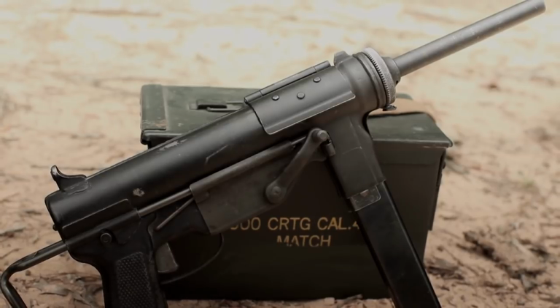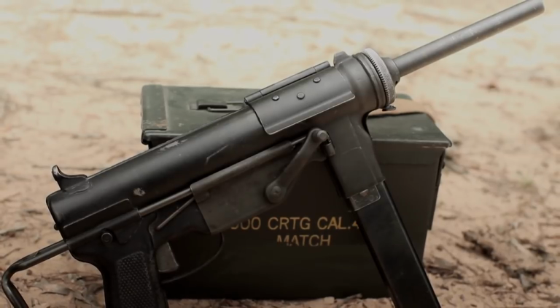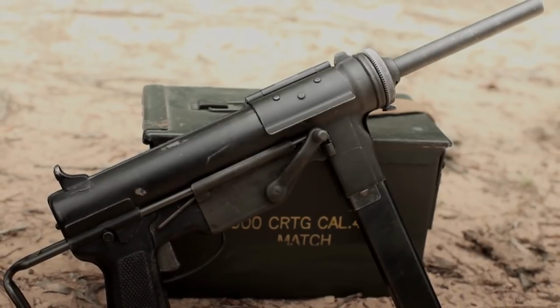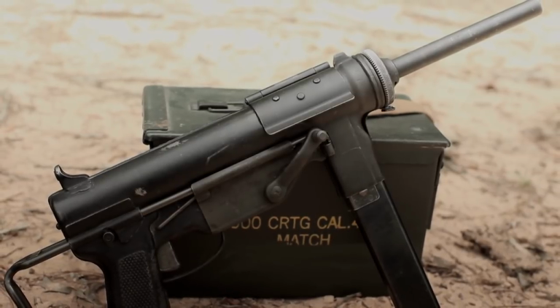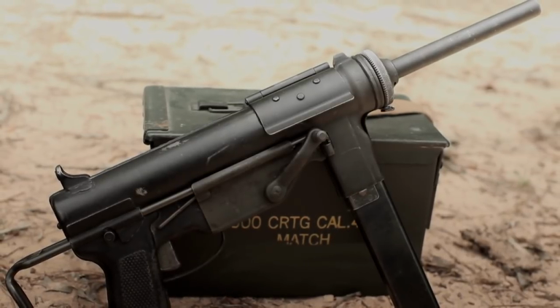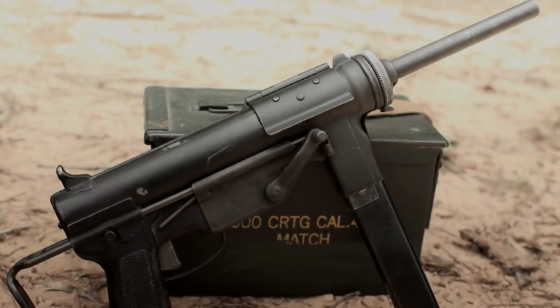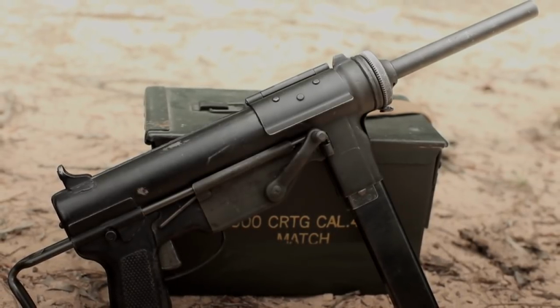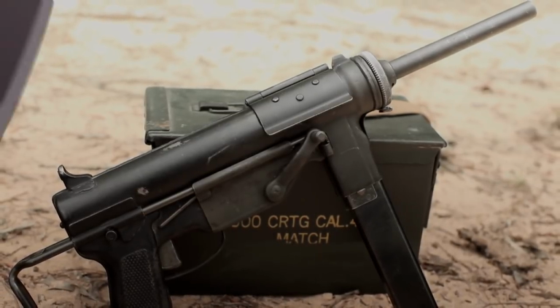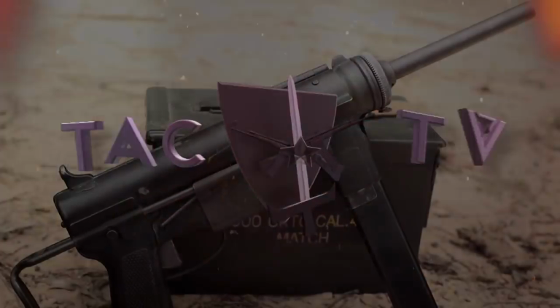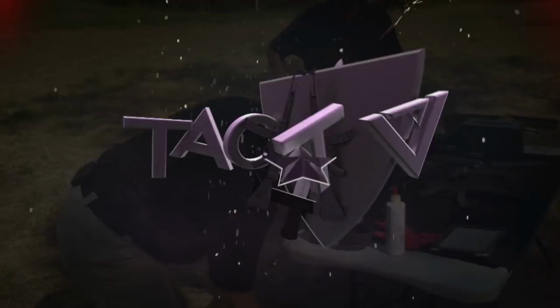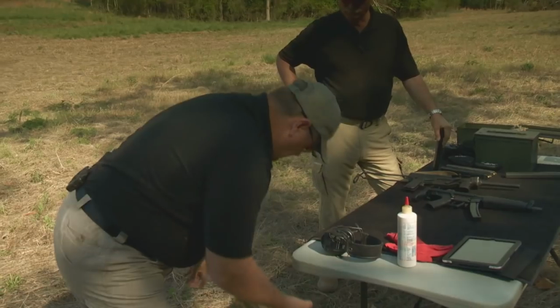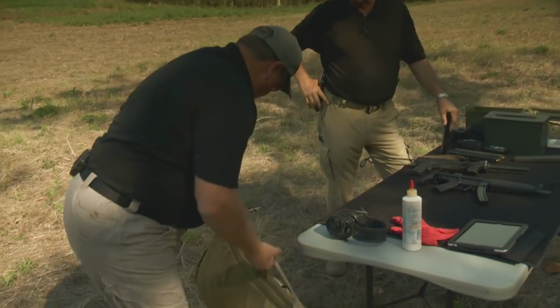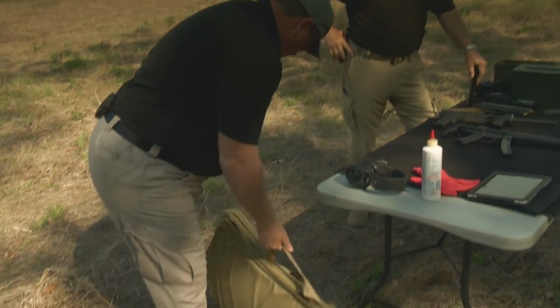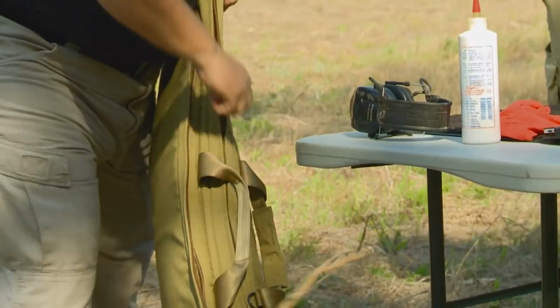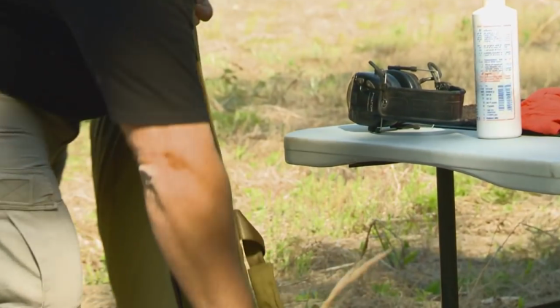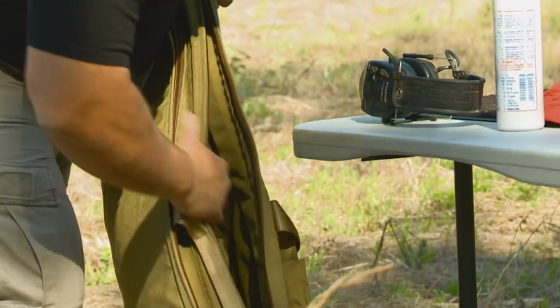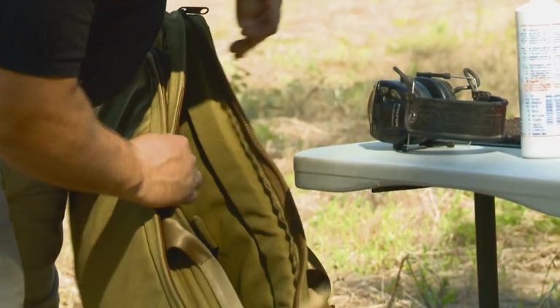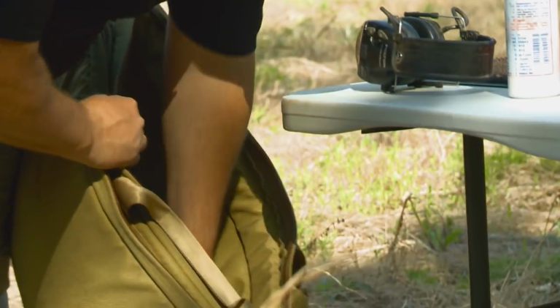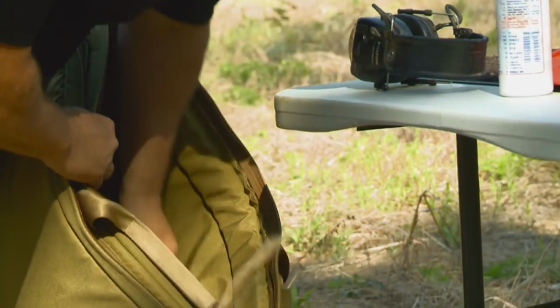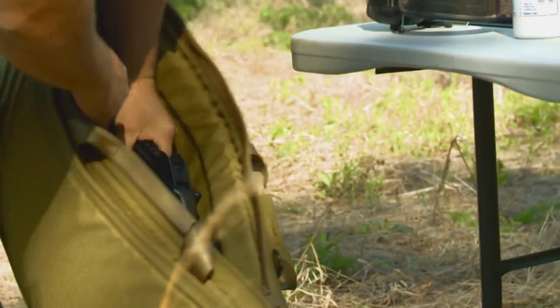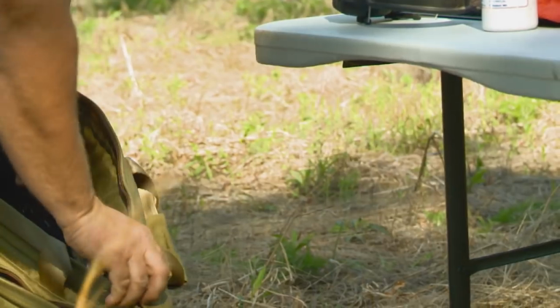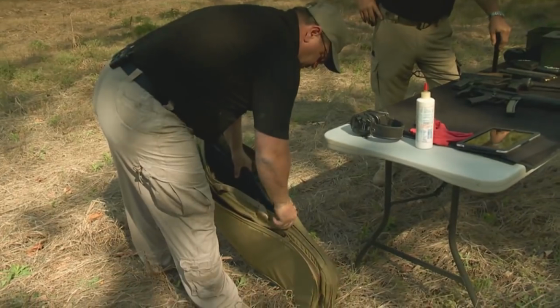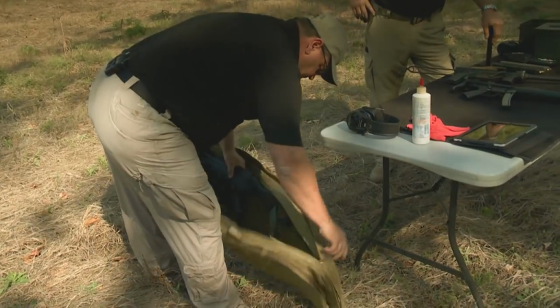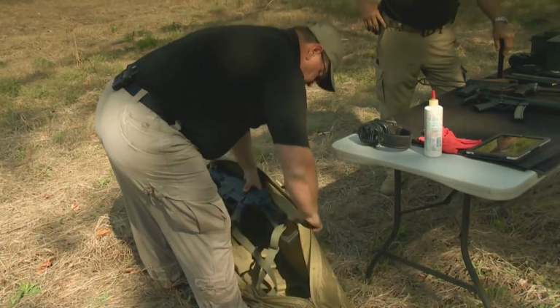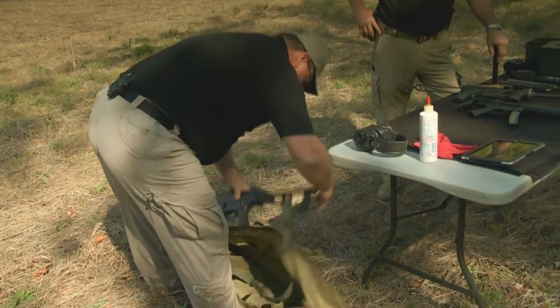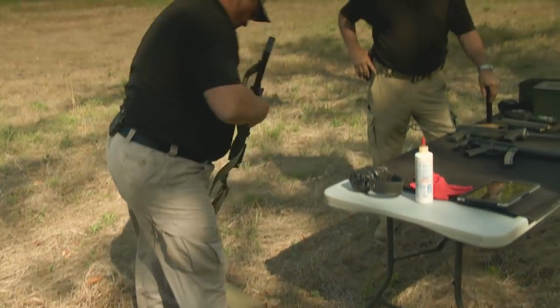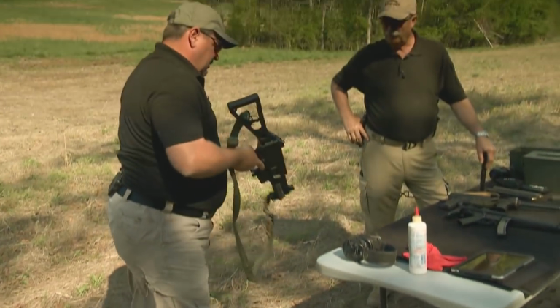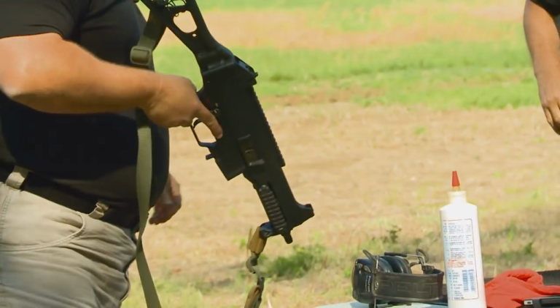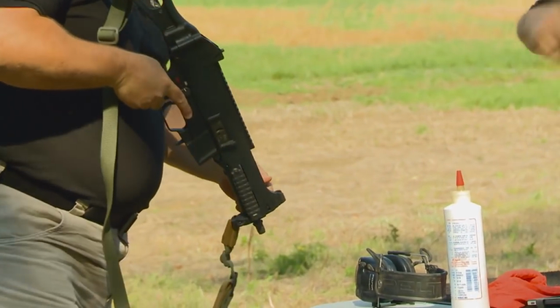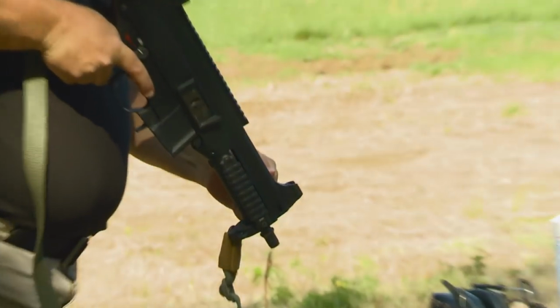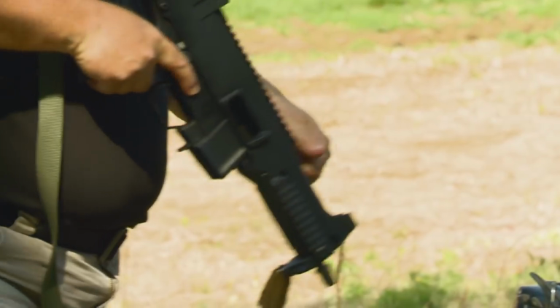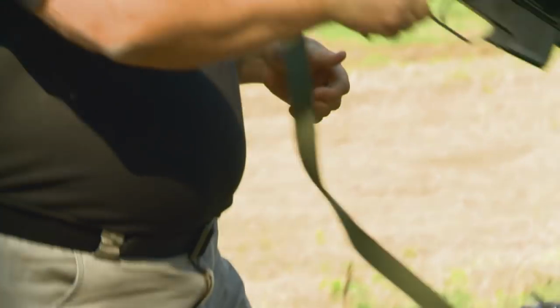We brought out what you and I both consider the modern day grease gun — the .45 UMP. You're right, the modern day counterpart.